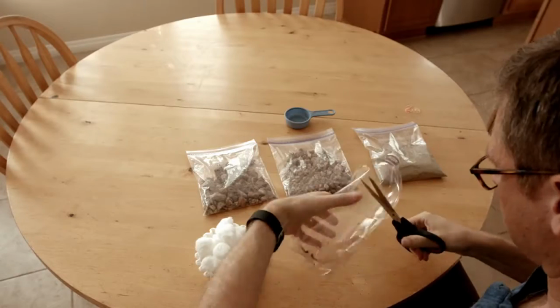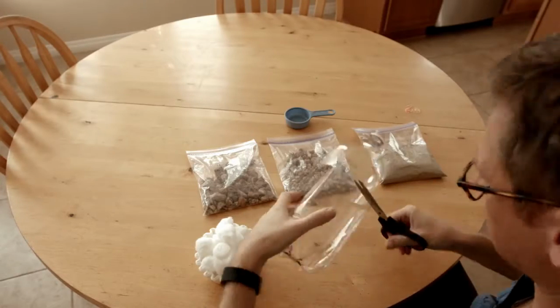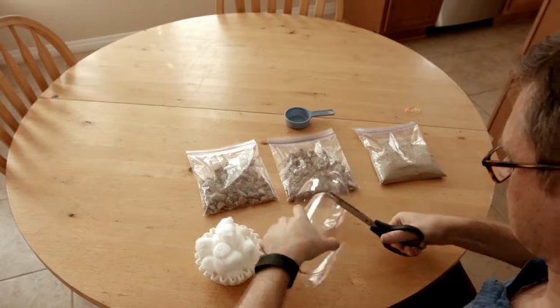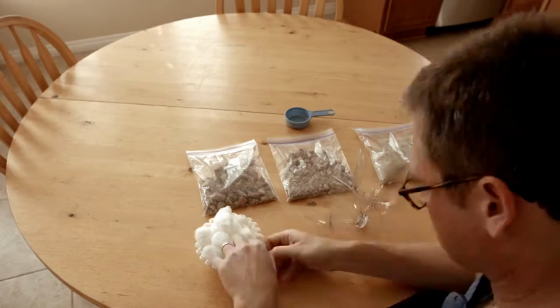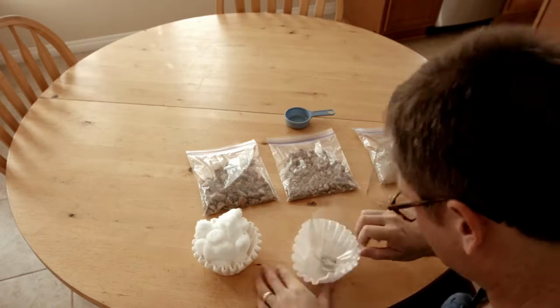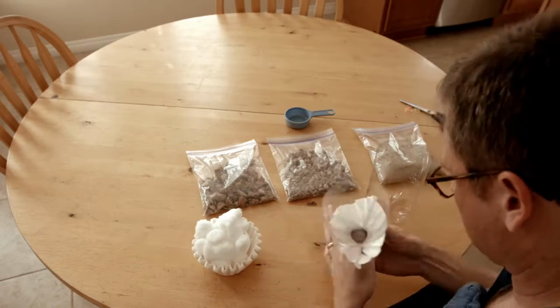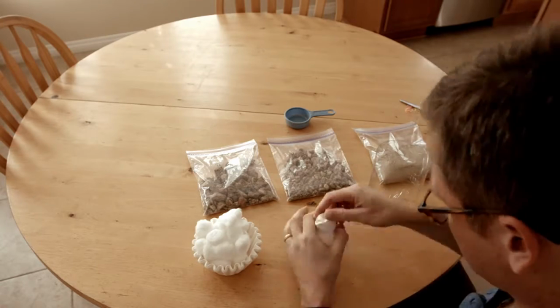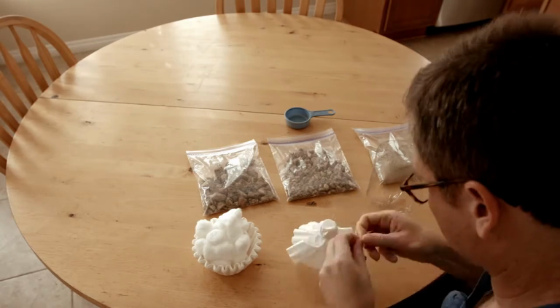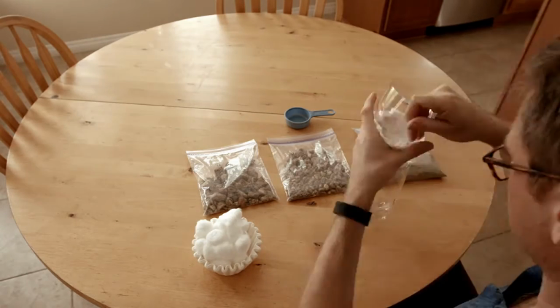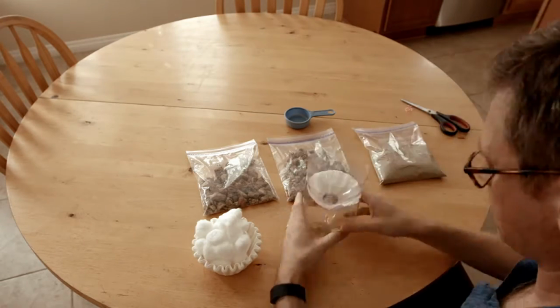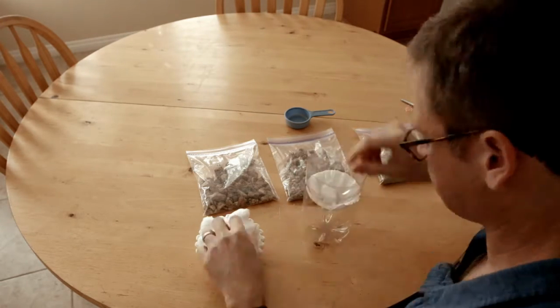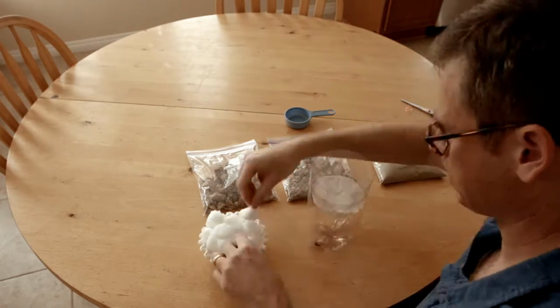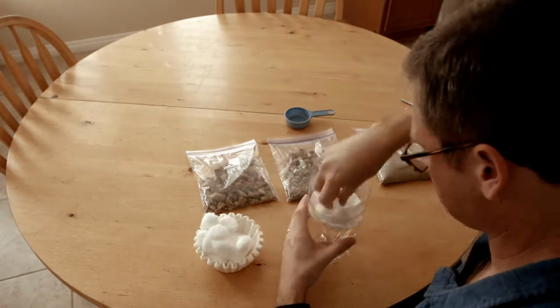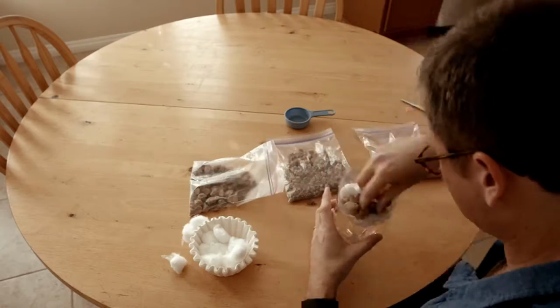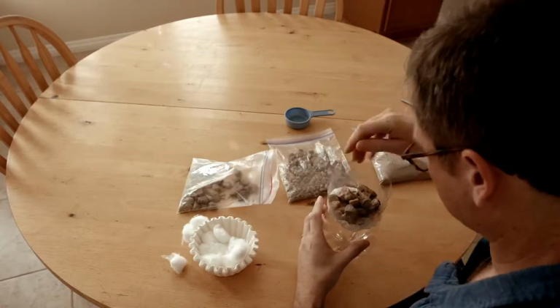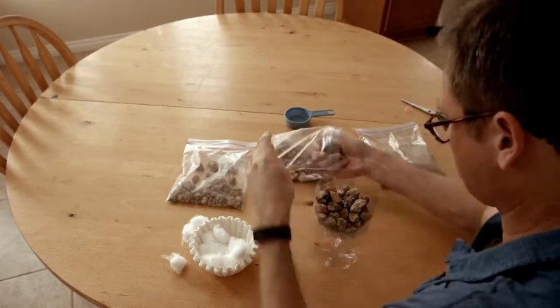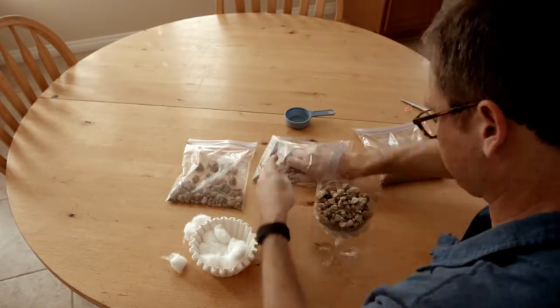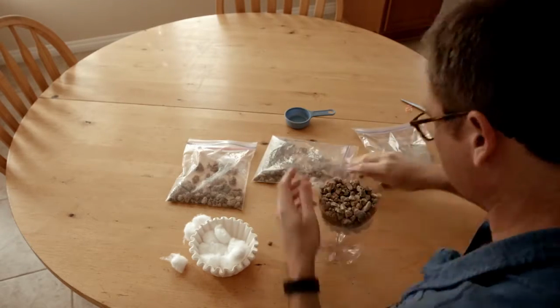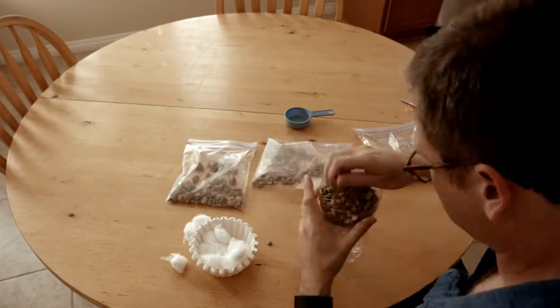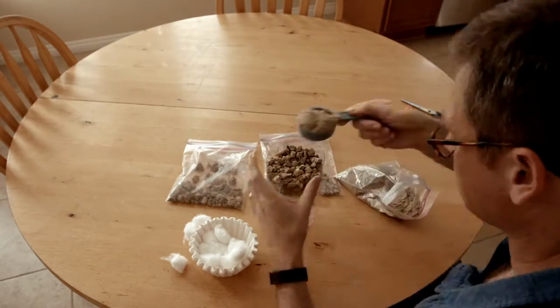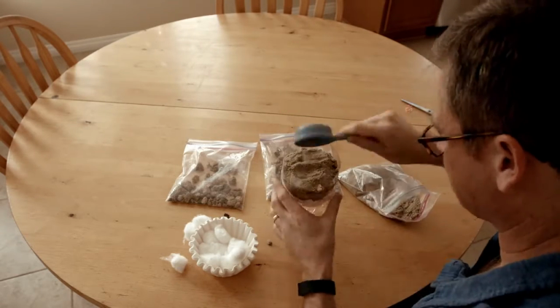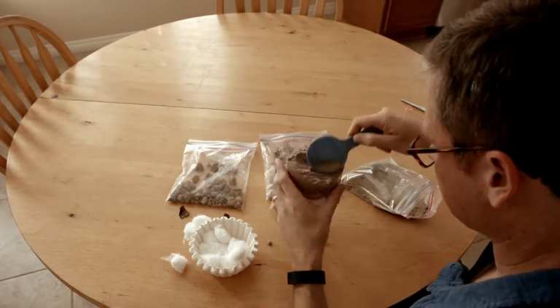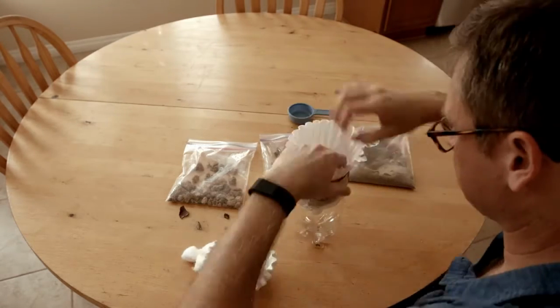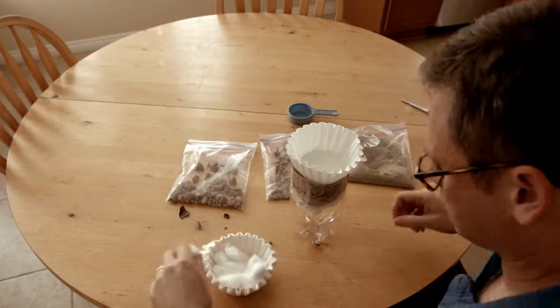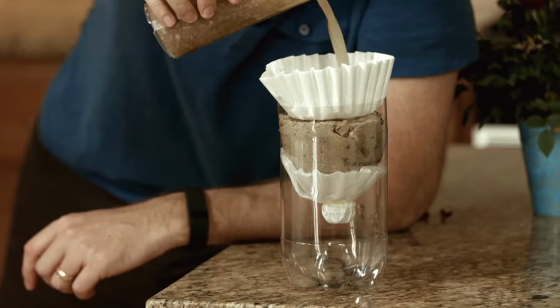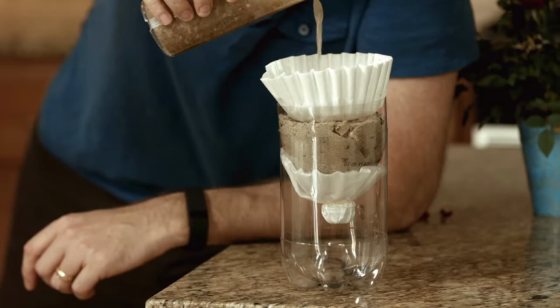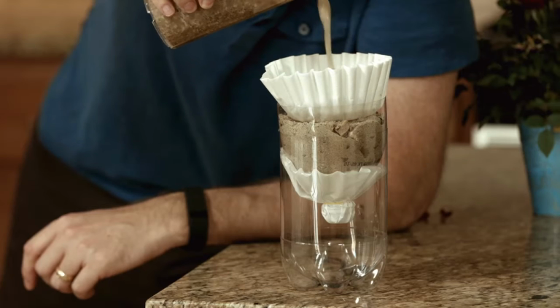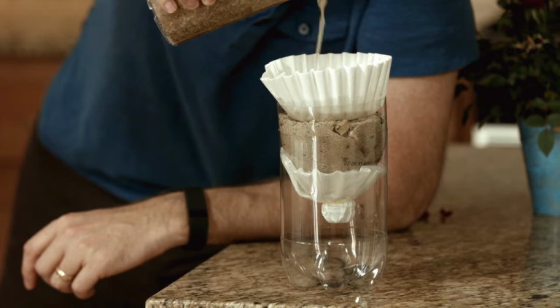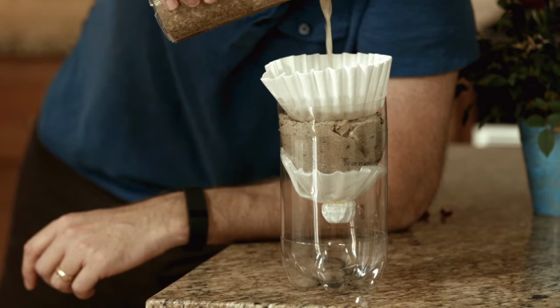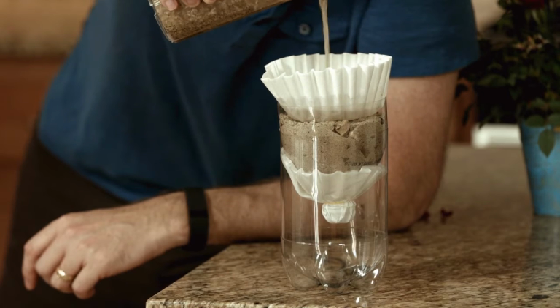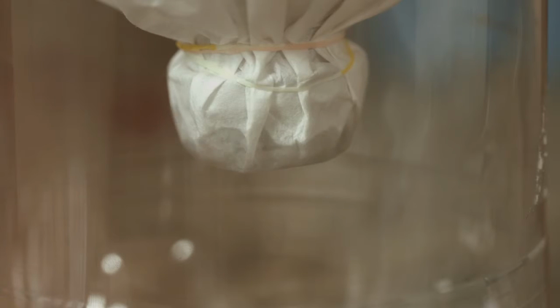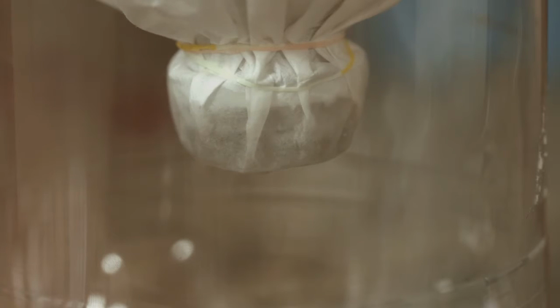Cut the top off the bottle. Fill the bottle neck with cotton, rocks, pebbles, and sand in that order. Put a coffee filter on top. You can also put a coffee filter on the bottom. Pour in the dirty water and watch it drip.